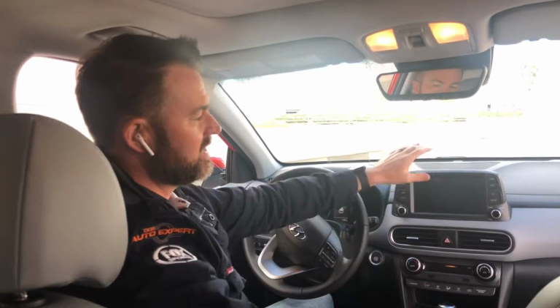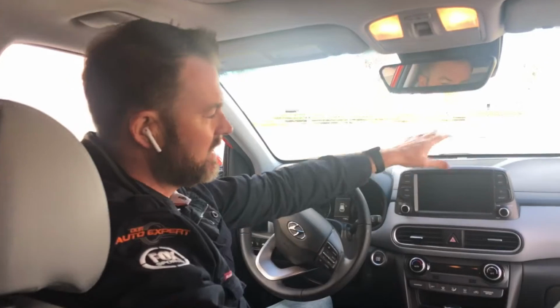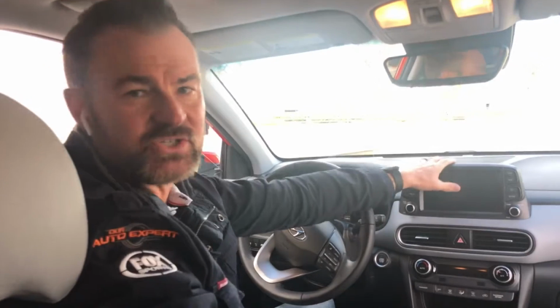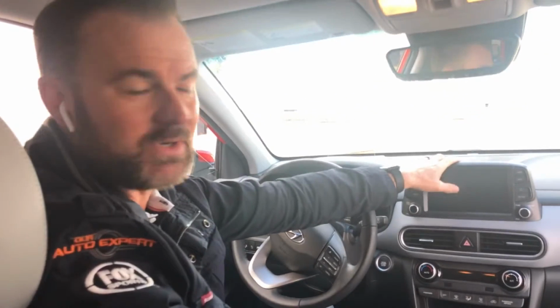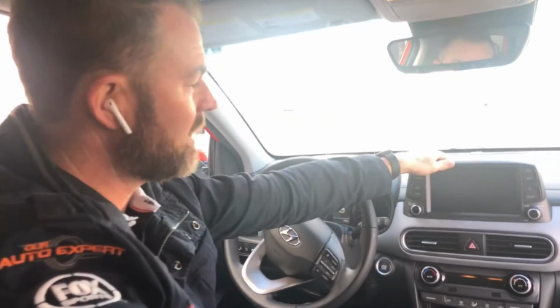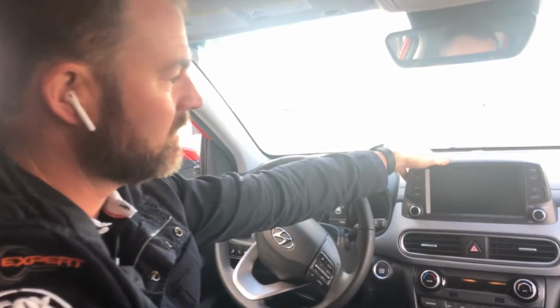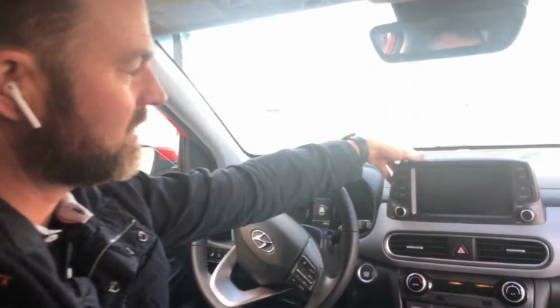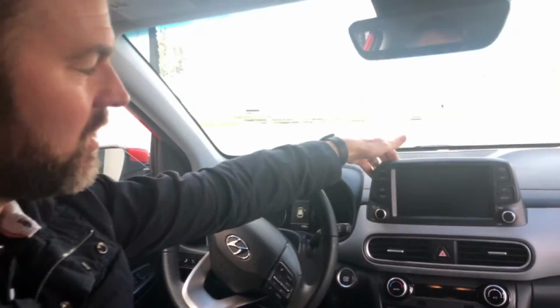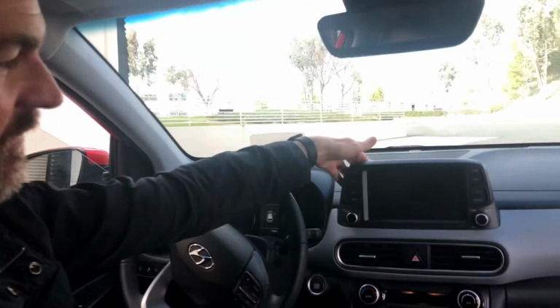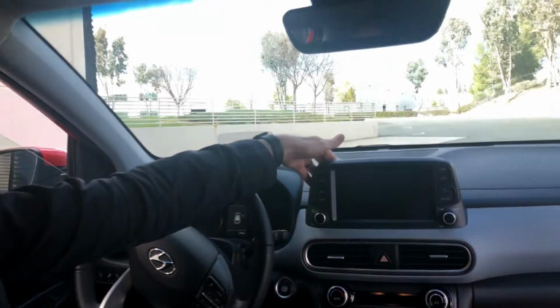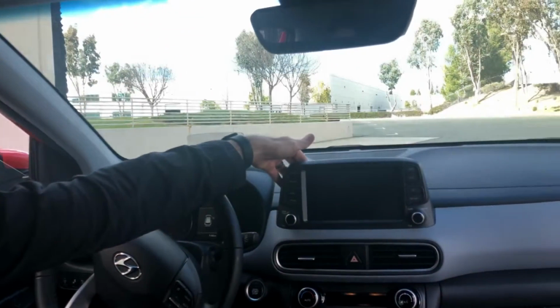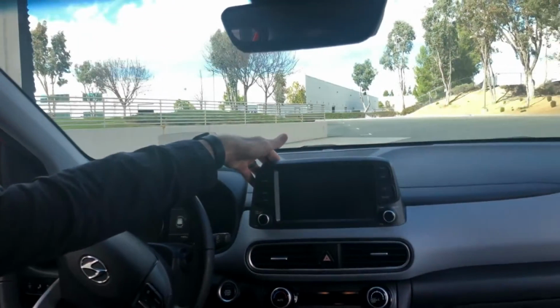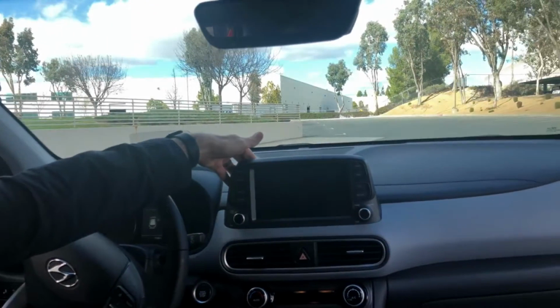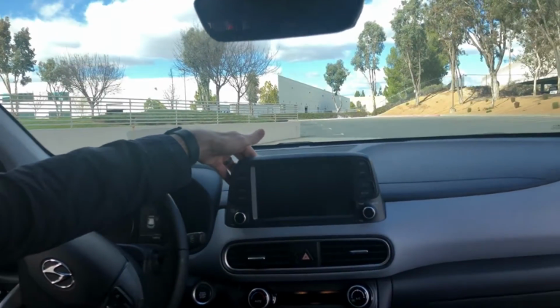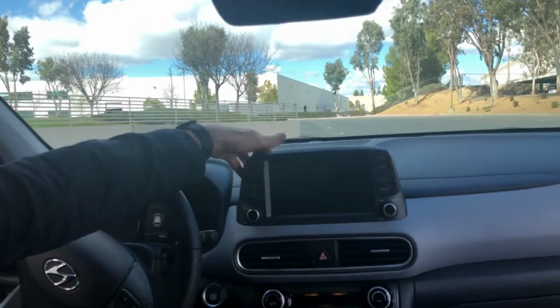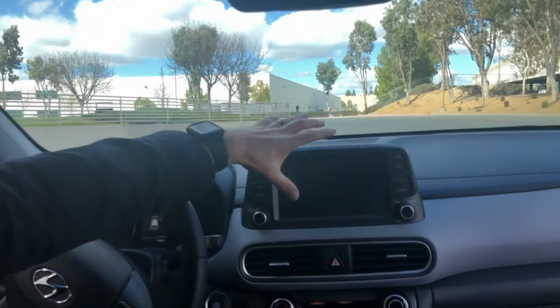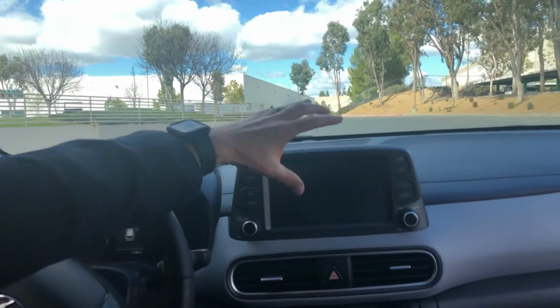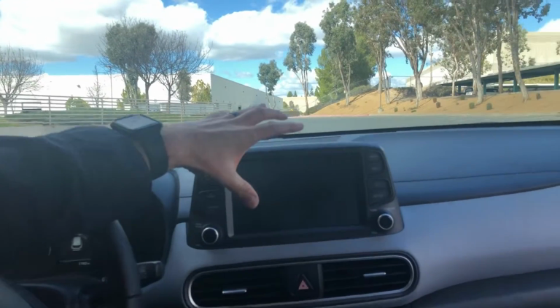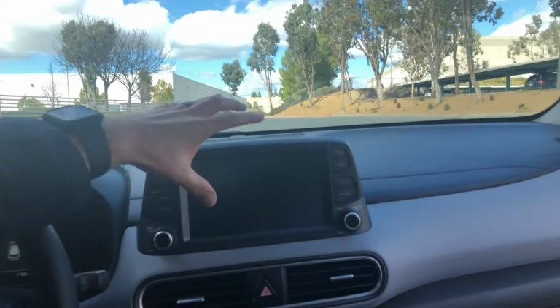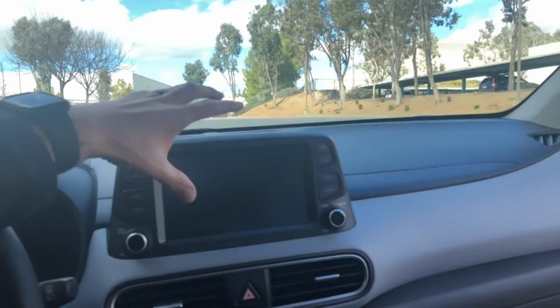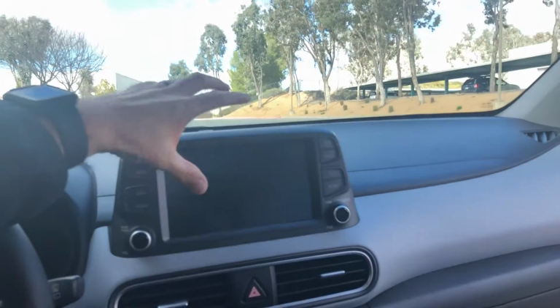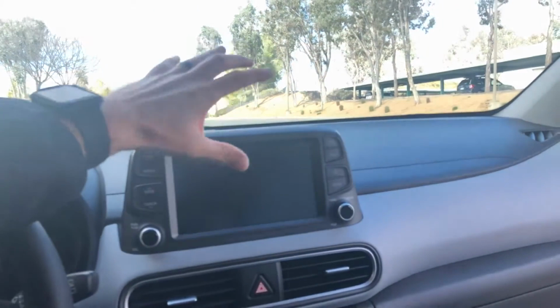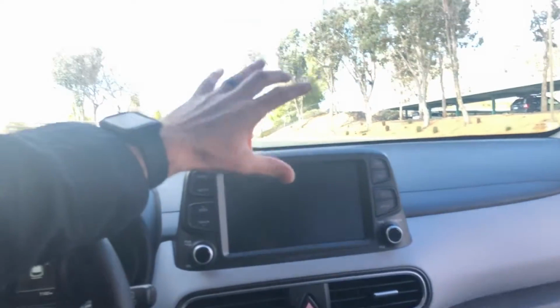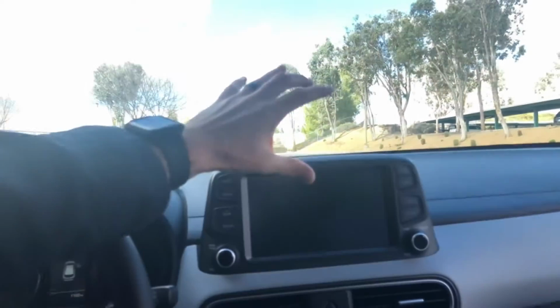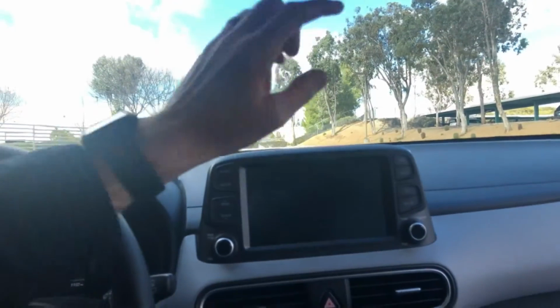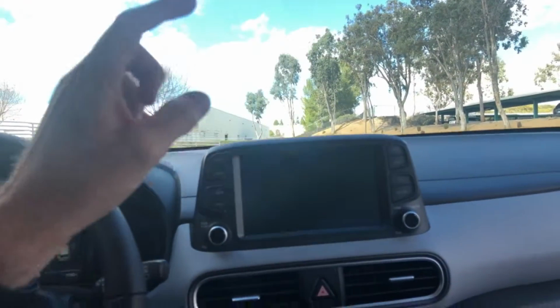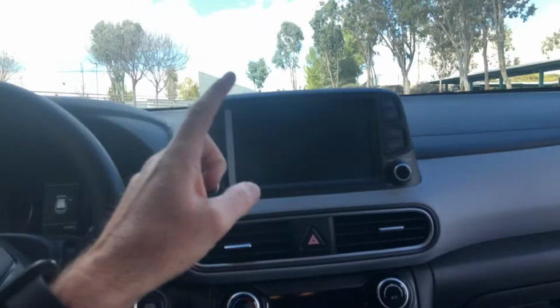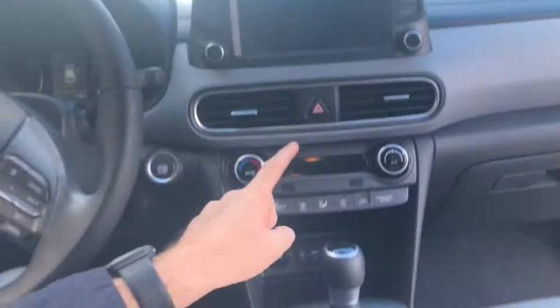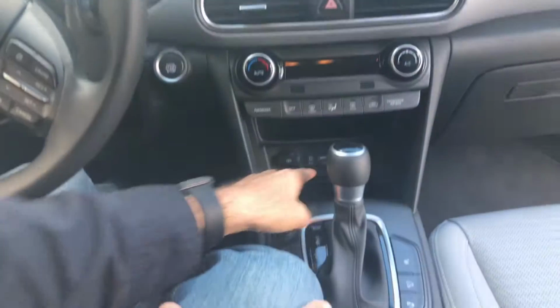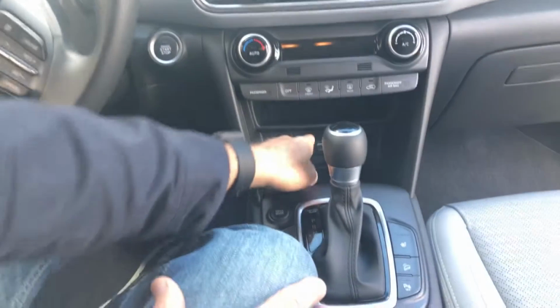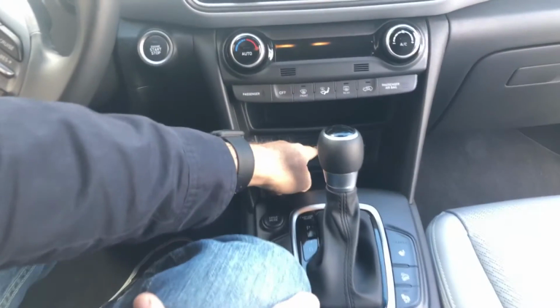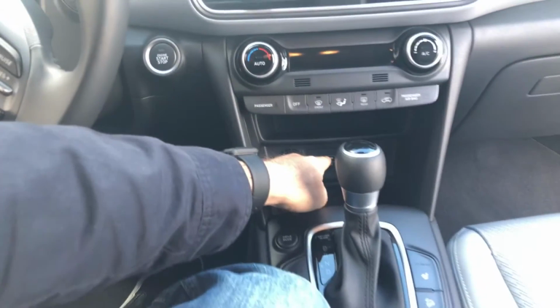Let's start with this 8-inch touchscreen right here — it connects all your media together: your radio, your maps, your nav, and all that fun stuff. Your cell phone Bluetooth connectivity is awesome, and down here you've got your USB connector.